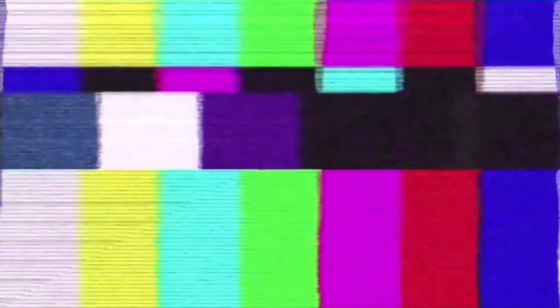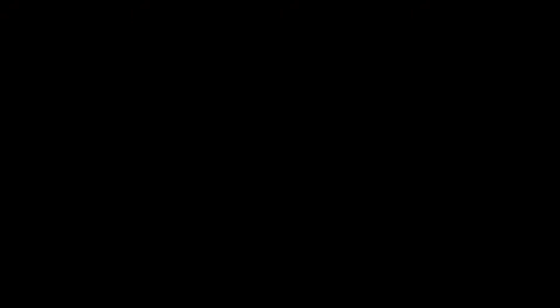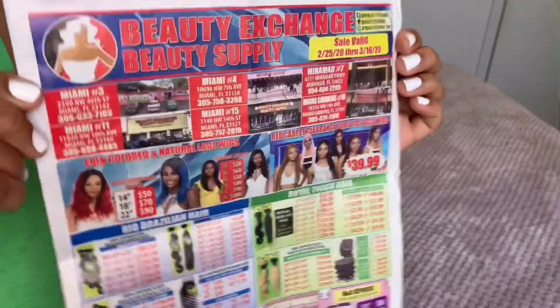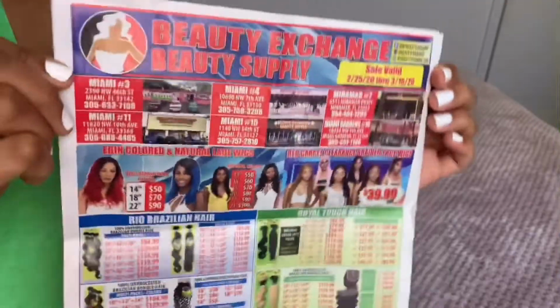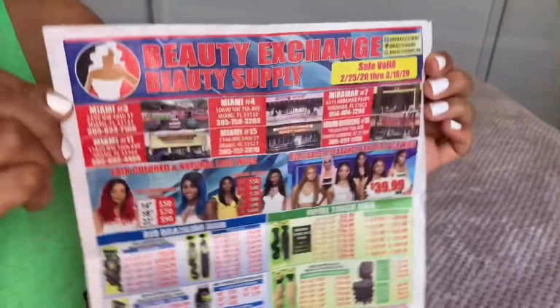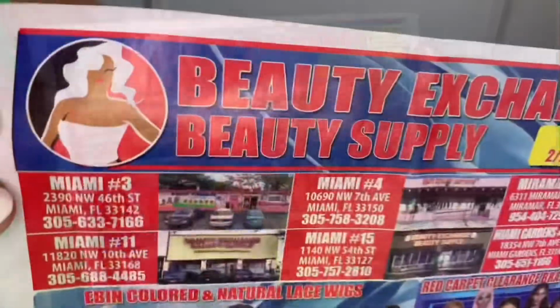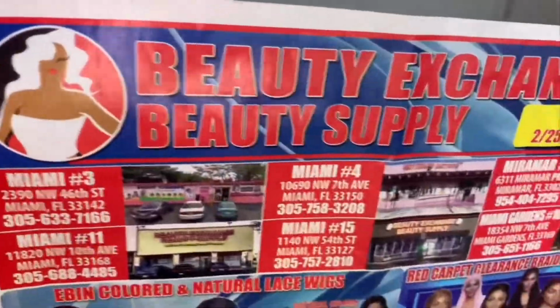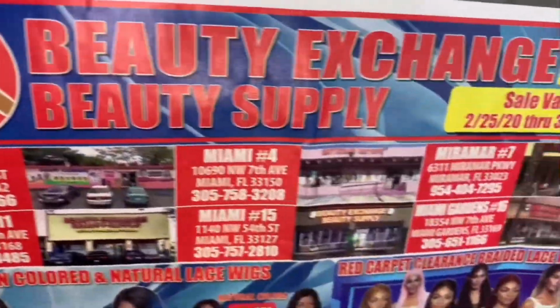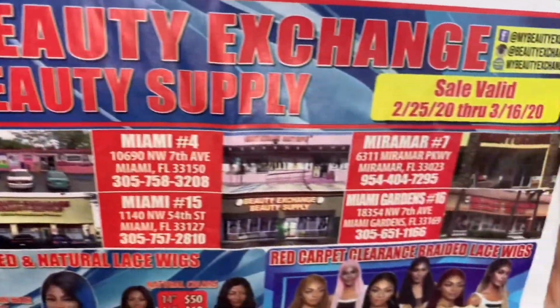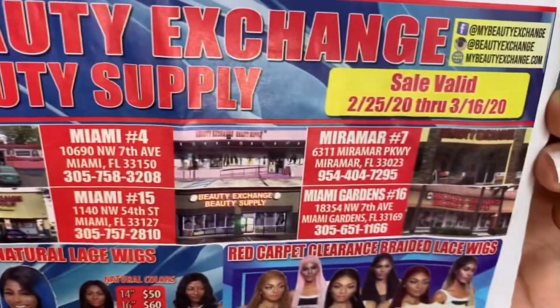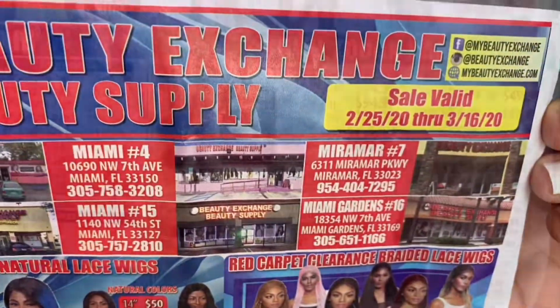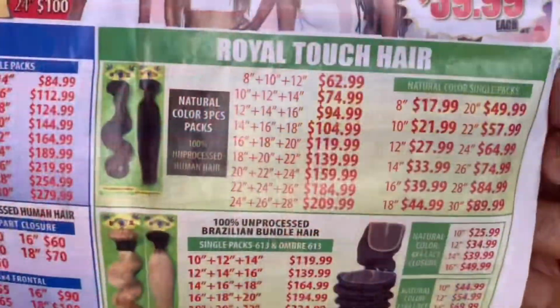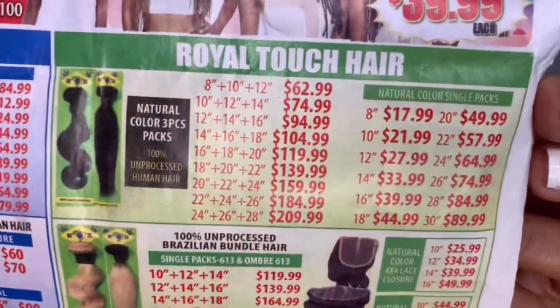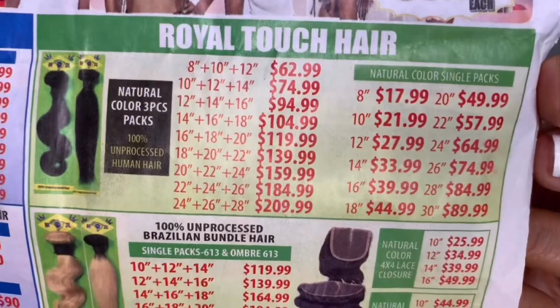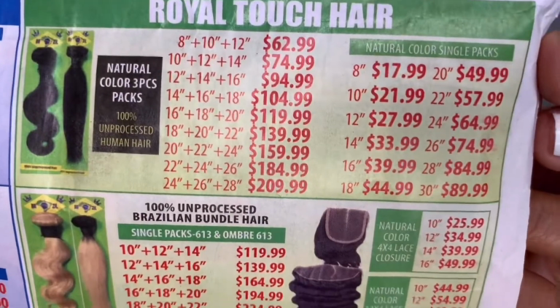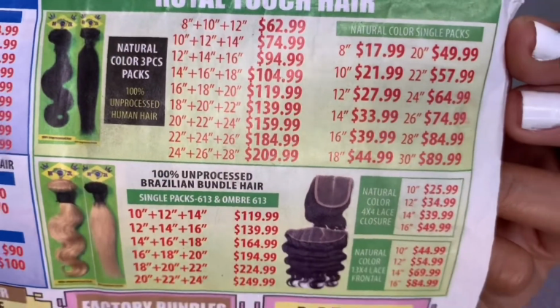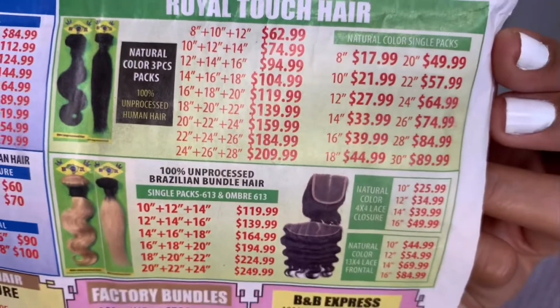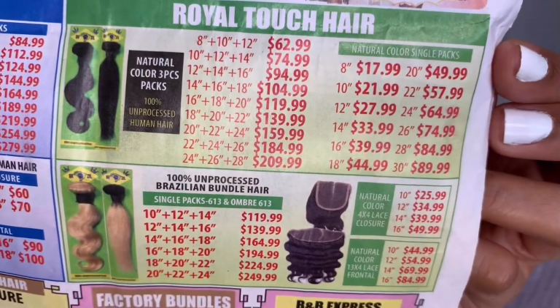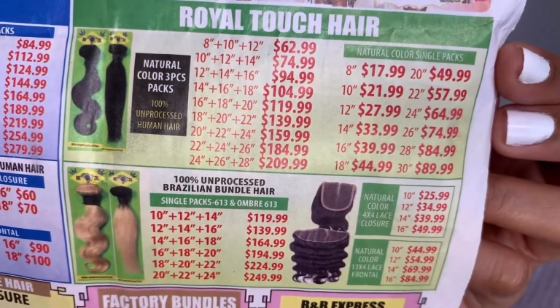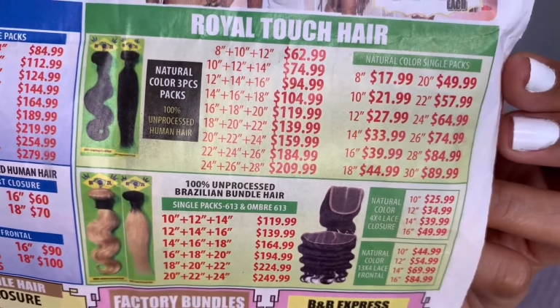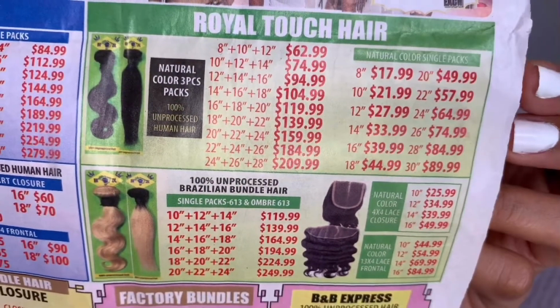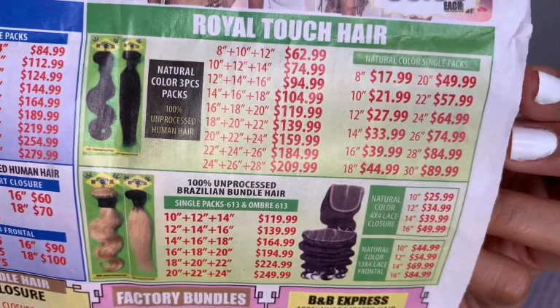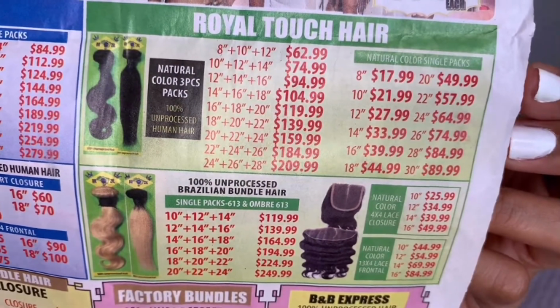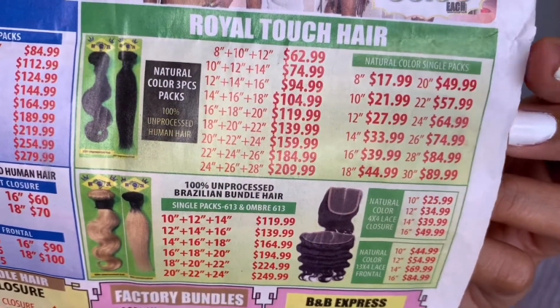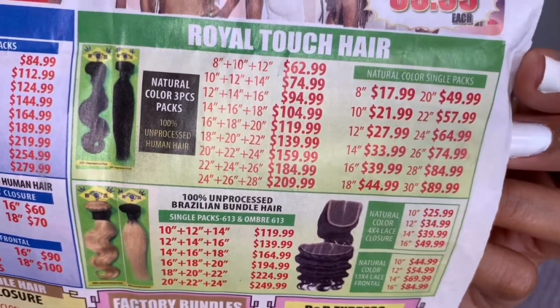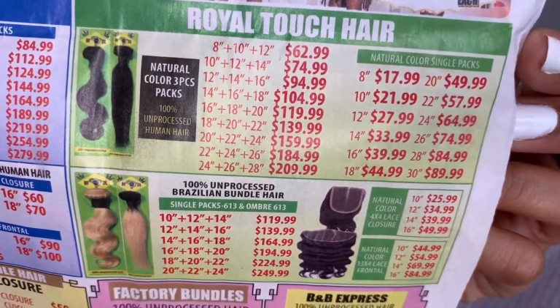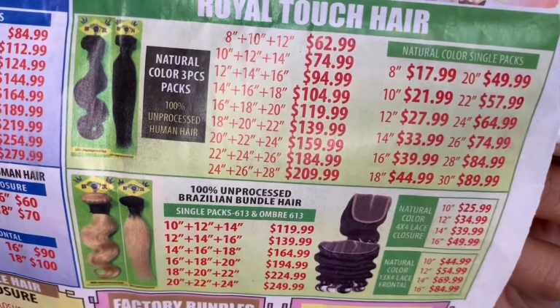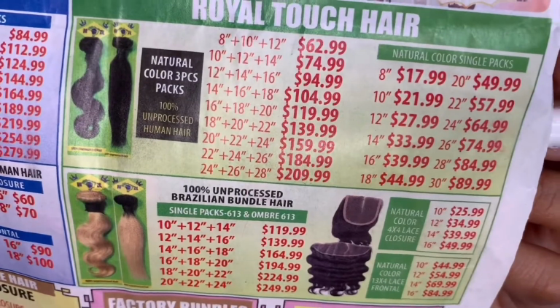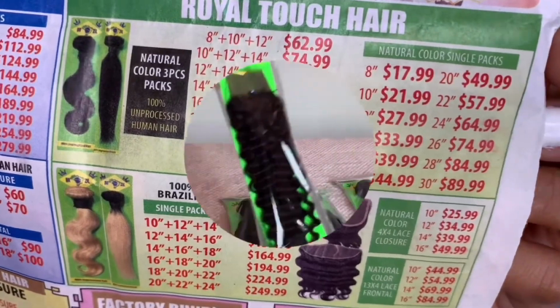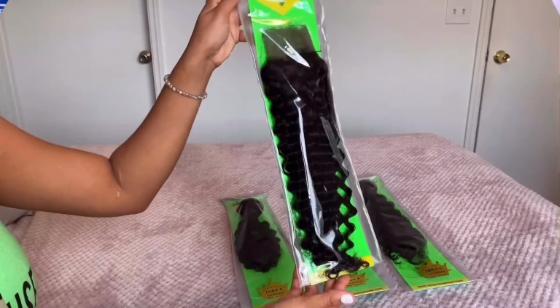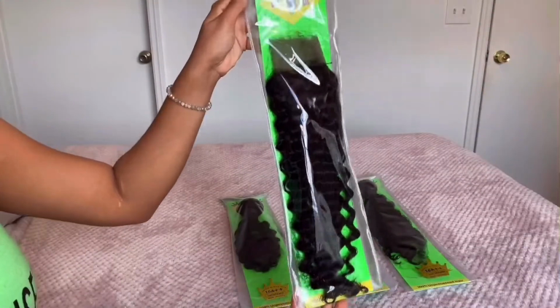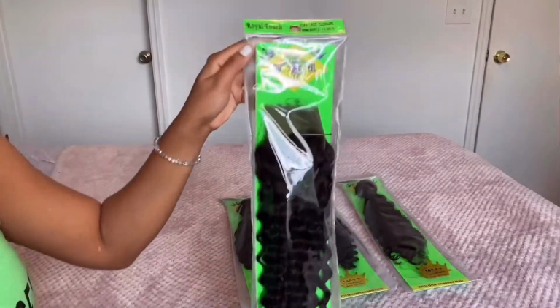Hey guys, welcome back to my channel. Today I will be doing a review on three bundles and a frontal piece from Beauty Exchange, and the brand is Royal Touch Hair. So let's get started.